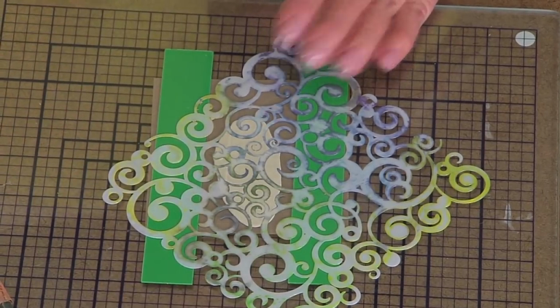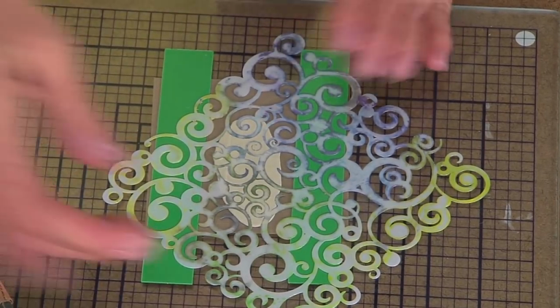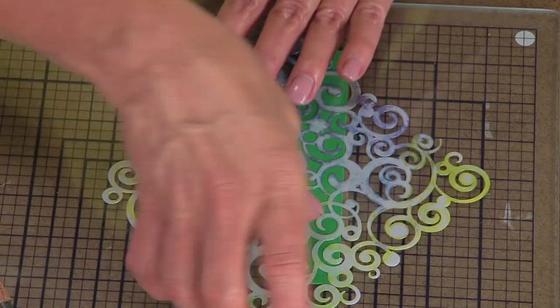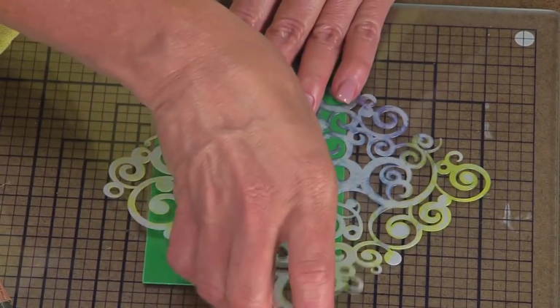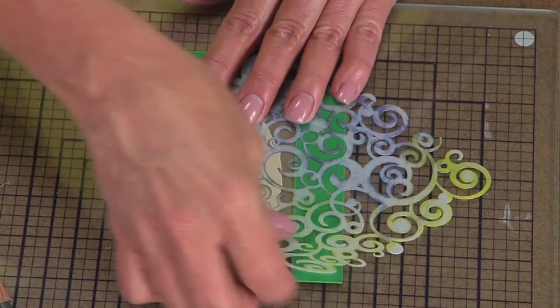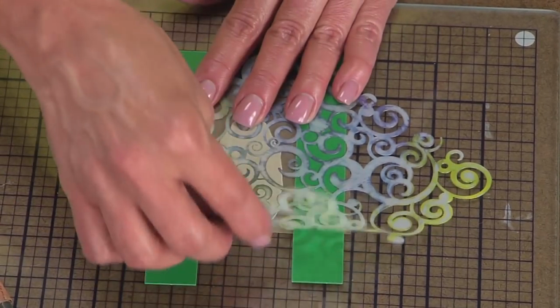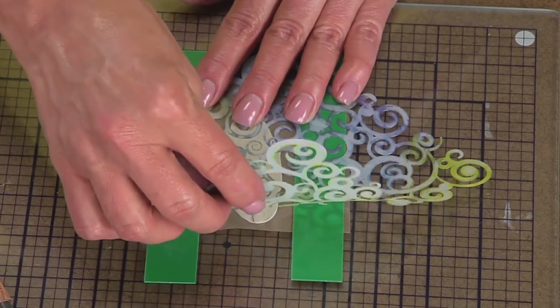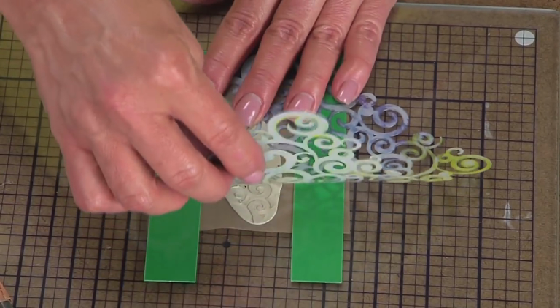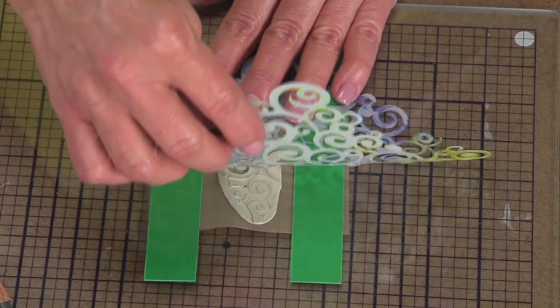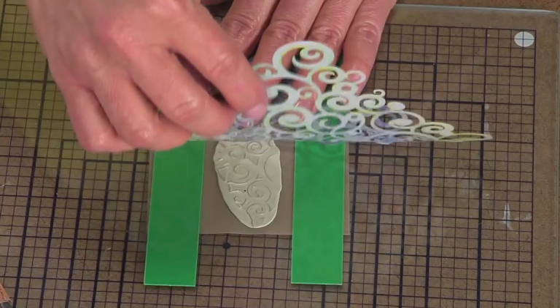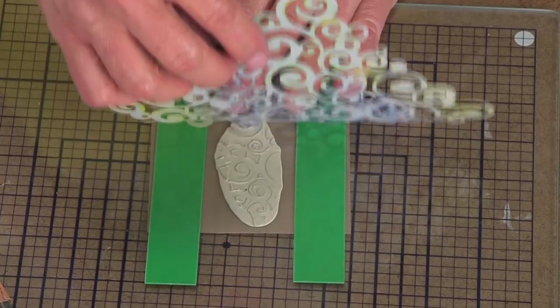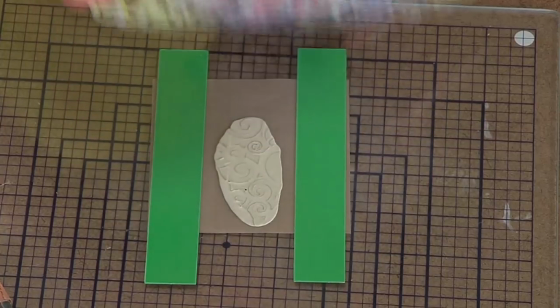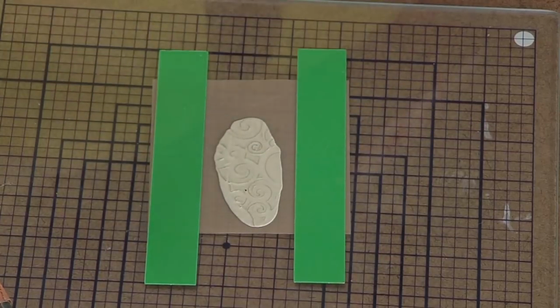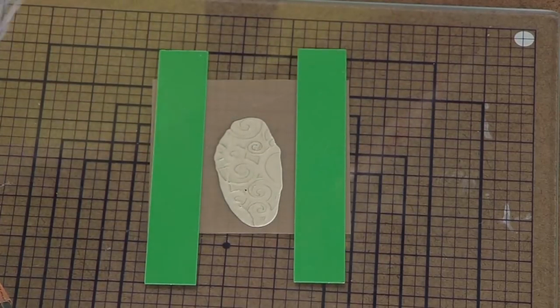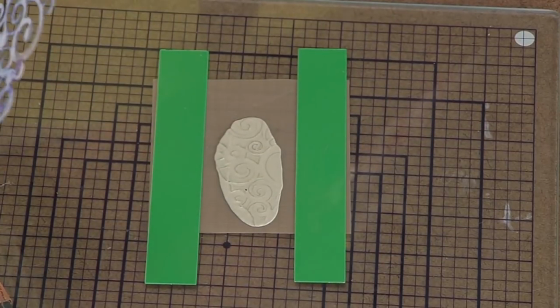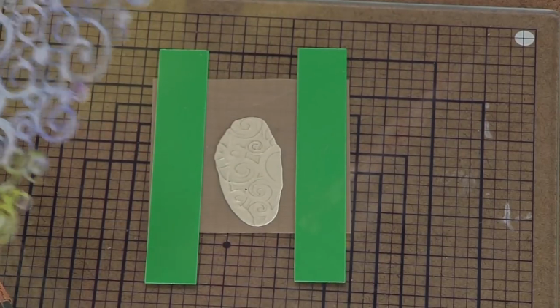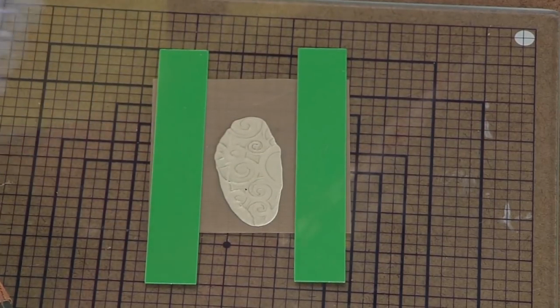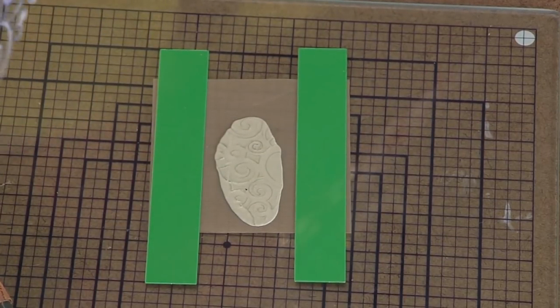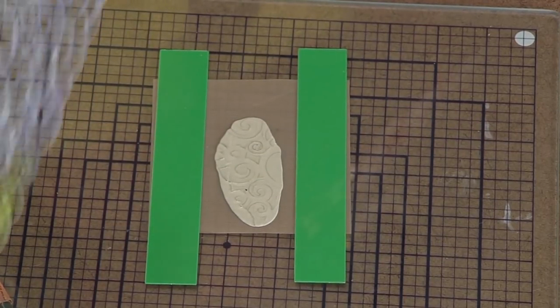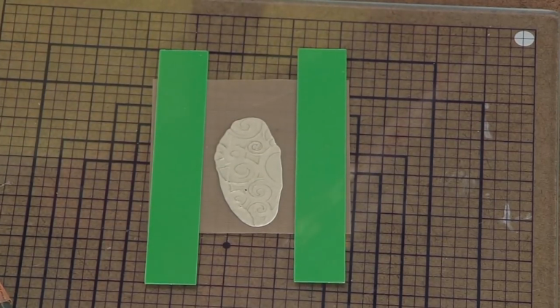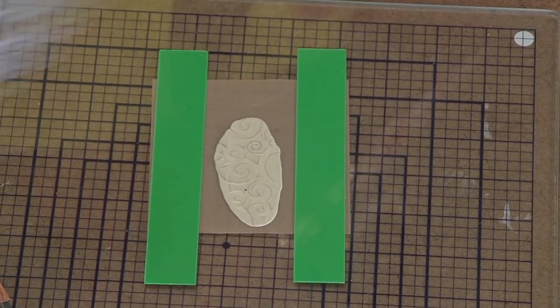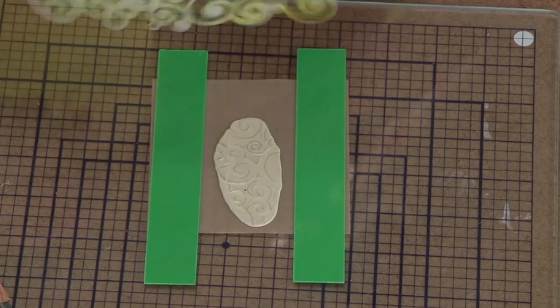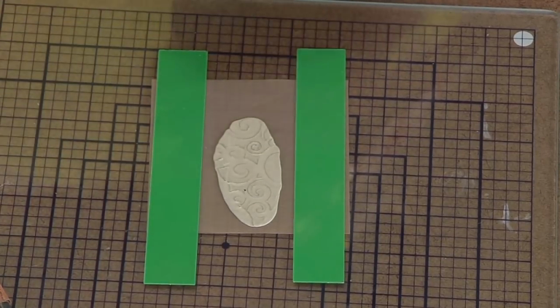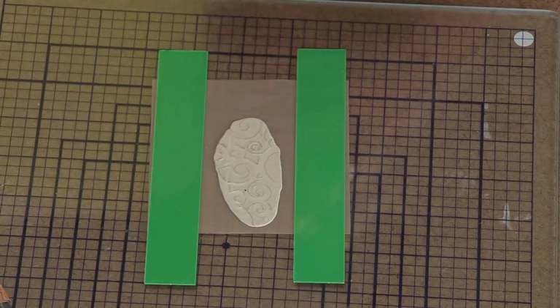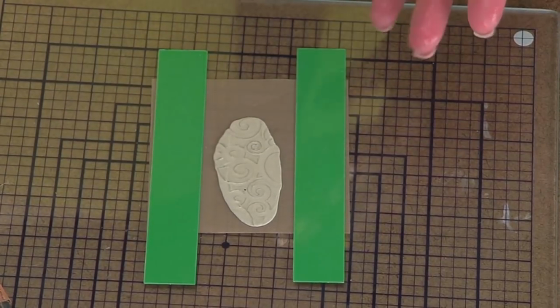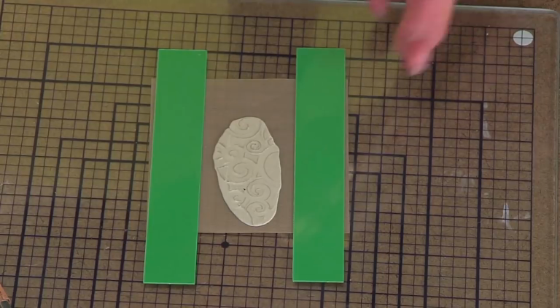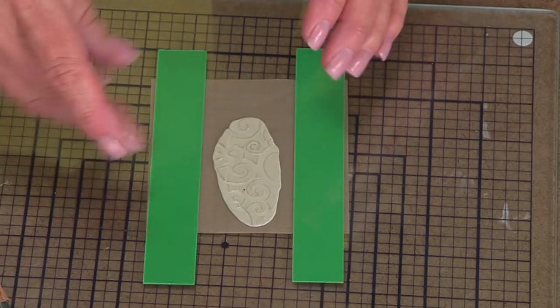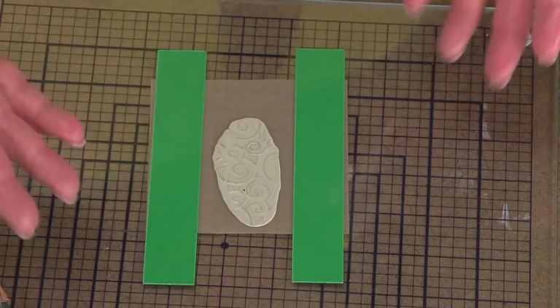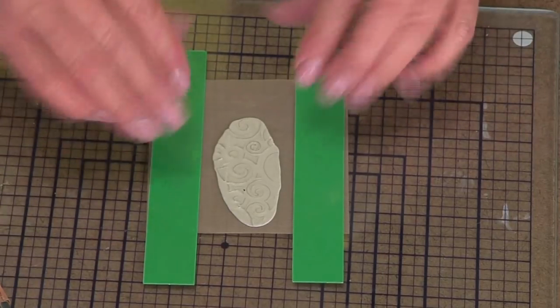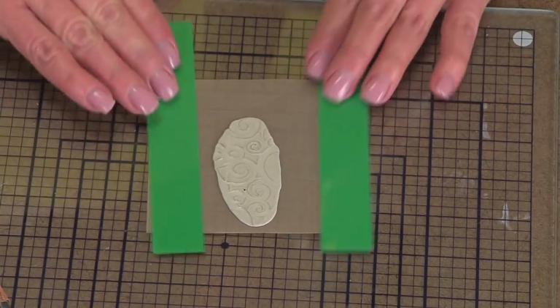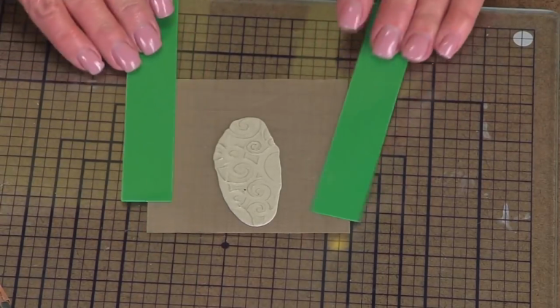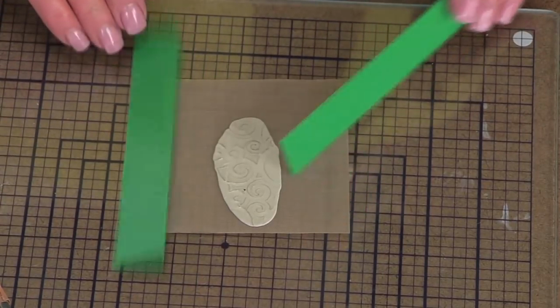Now, if I treated this properly, it'll peel right off and it creates like a resist or a mask. You do this technique in painting and now here we've done it in metal clay.